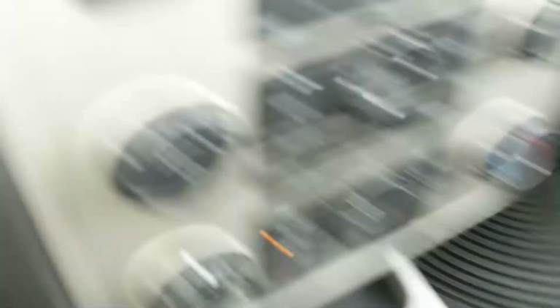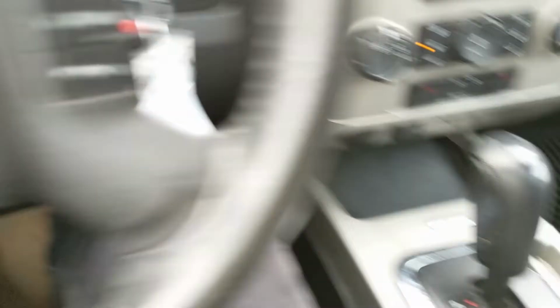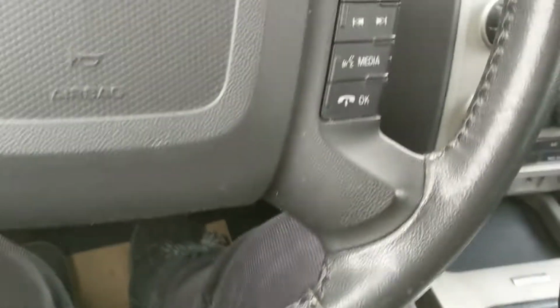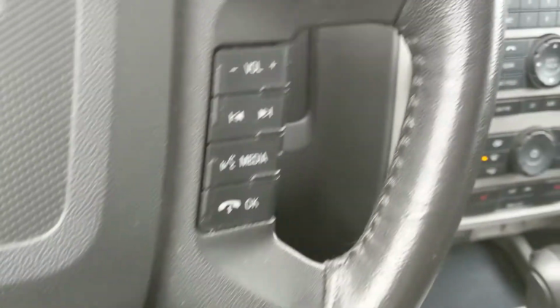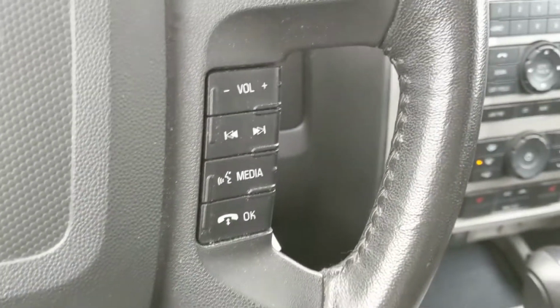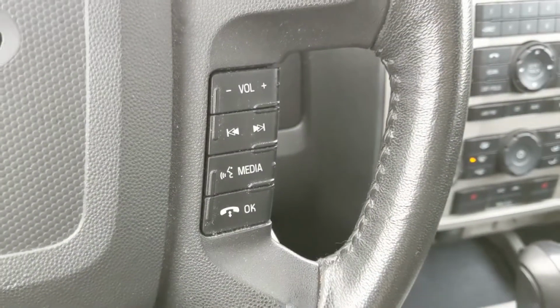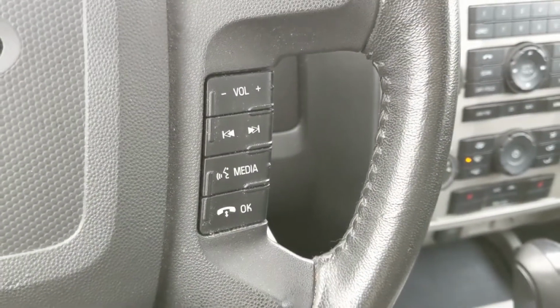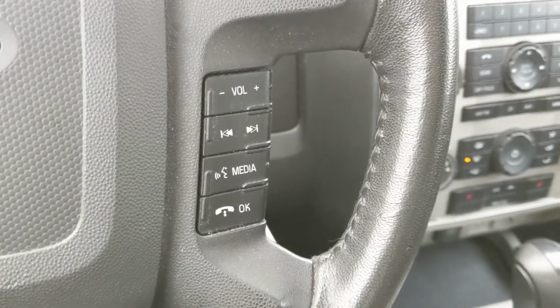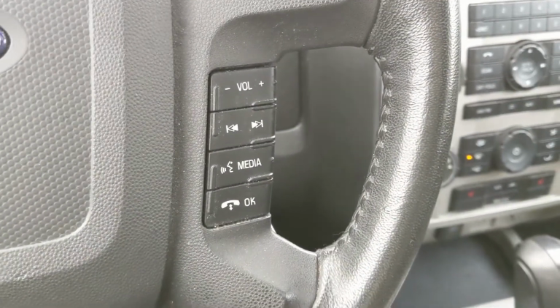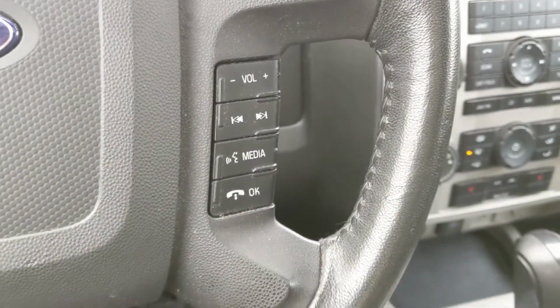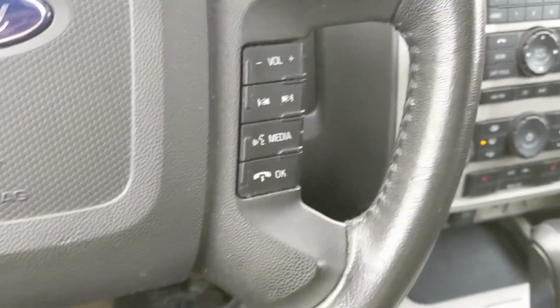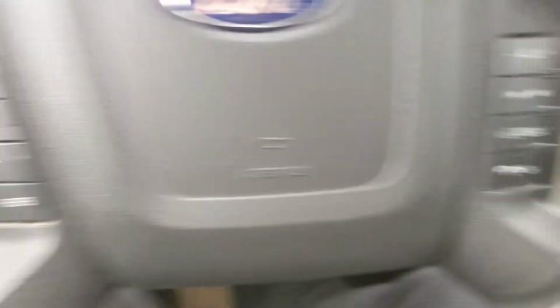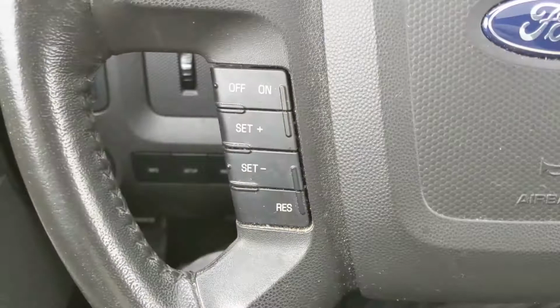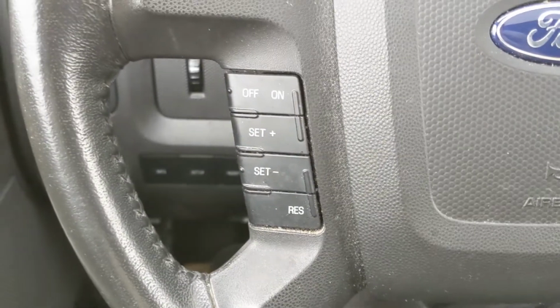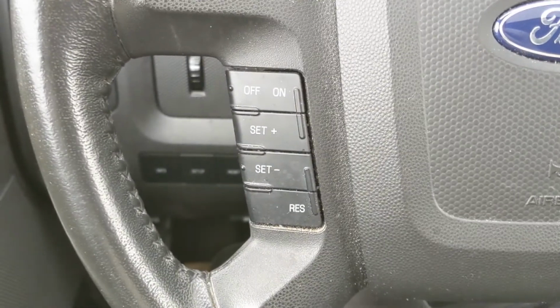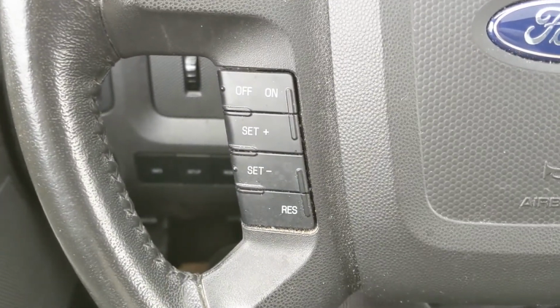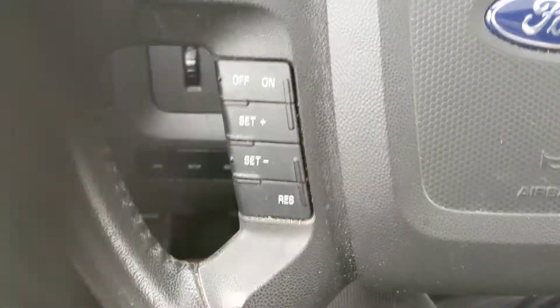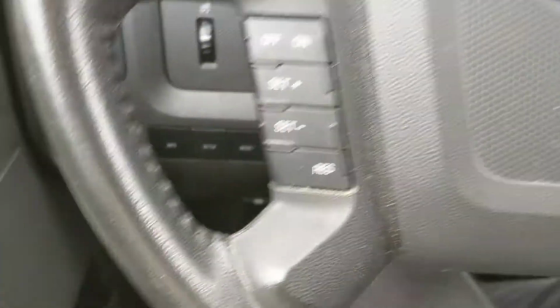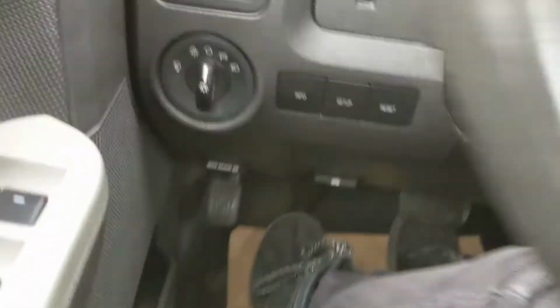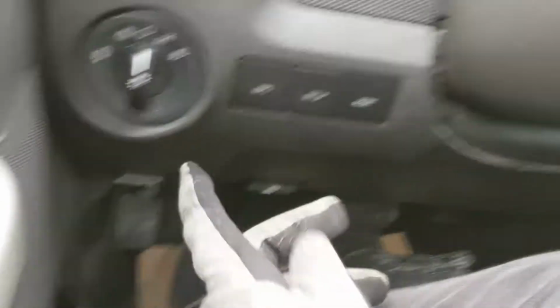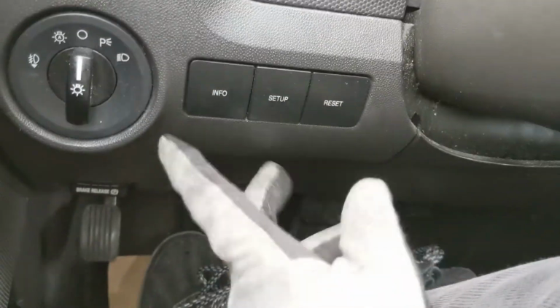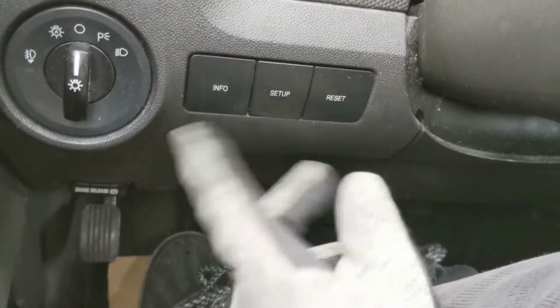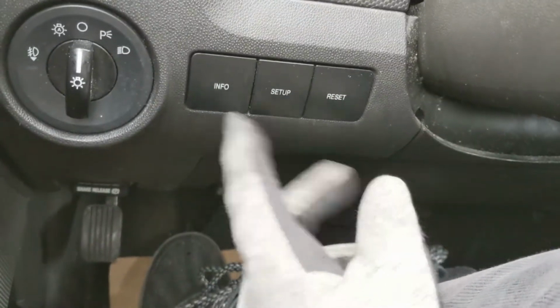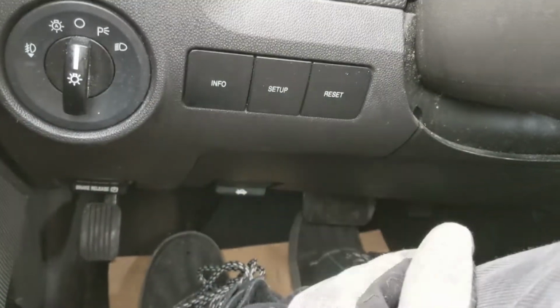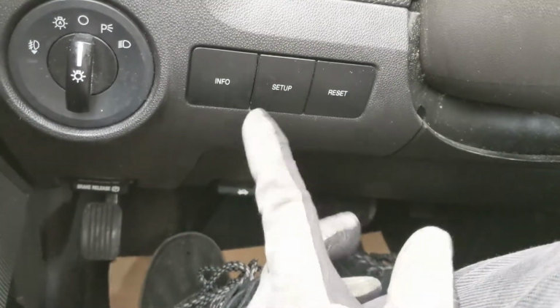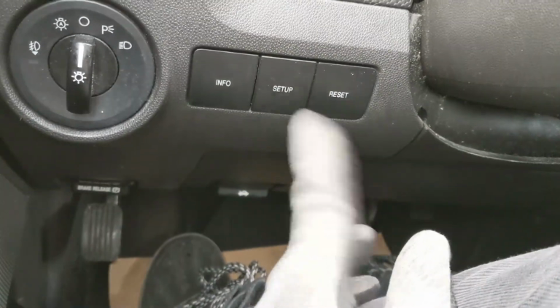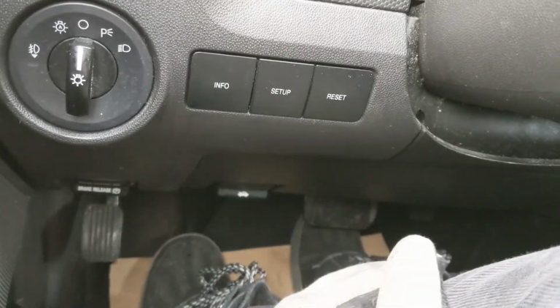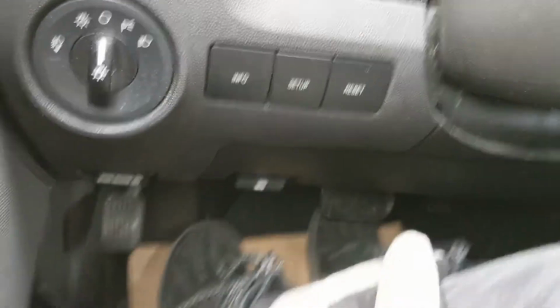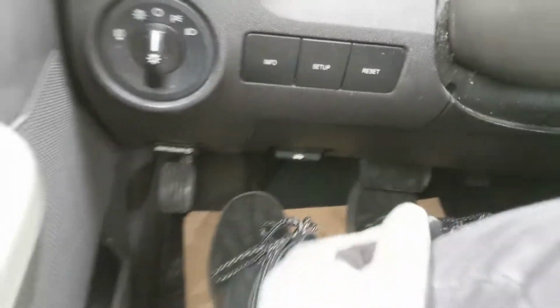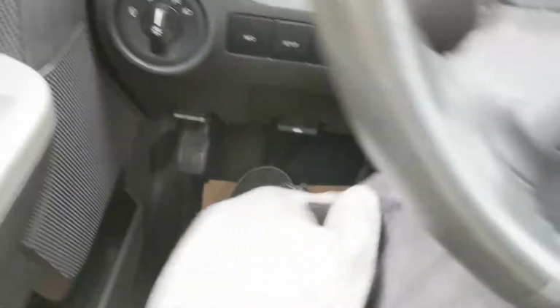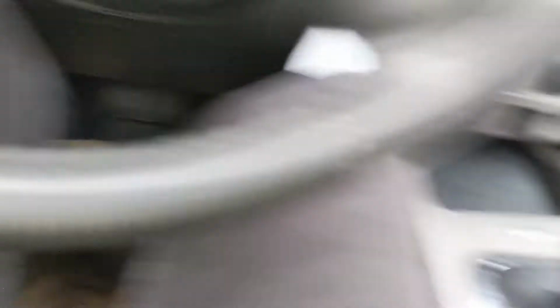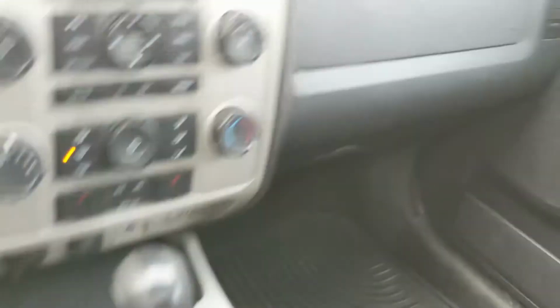Moving on to your steering wheel, on the right-hand side you have your hands-free phone and radio controls, and on the left you have your cruise controls. Down here you have the buttons that cycle through your information and your little info screen in the middle.